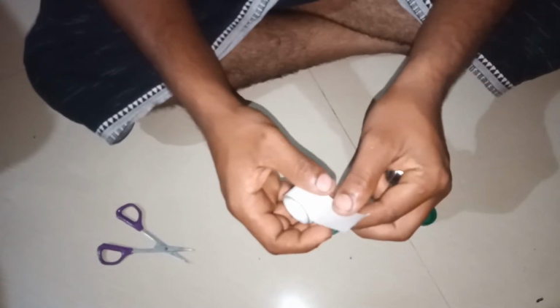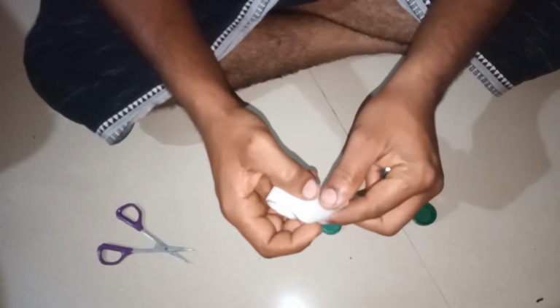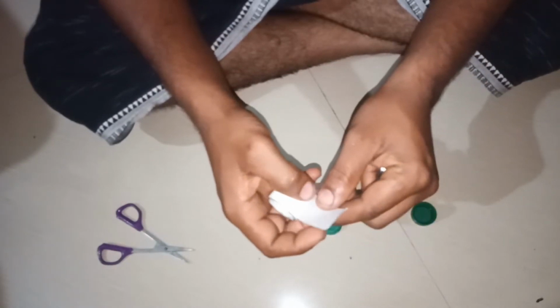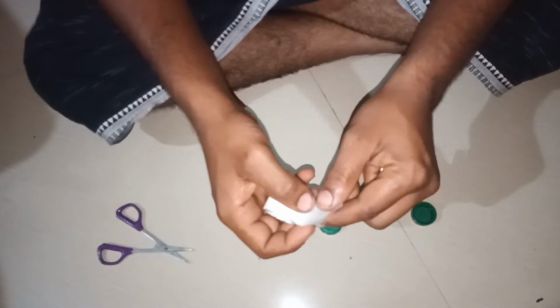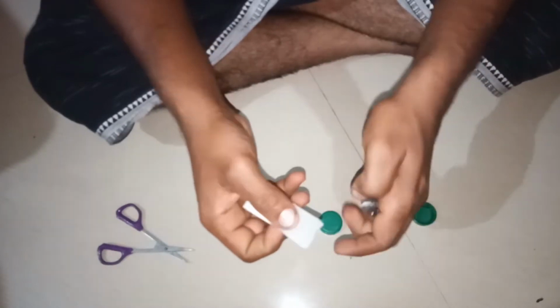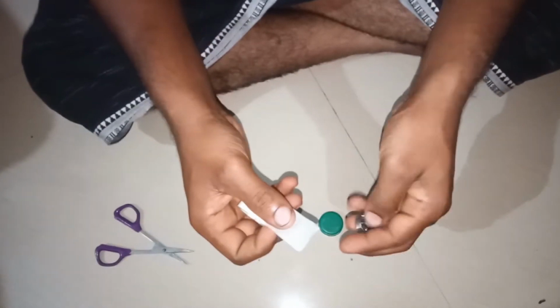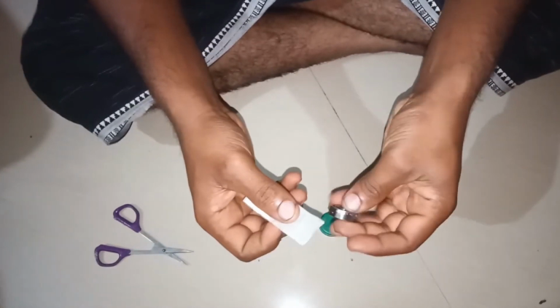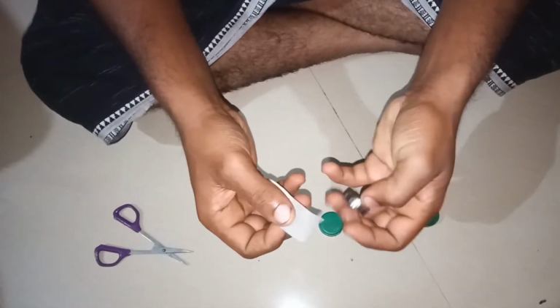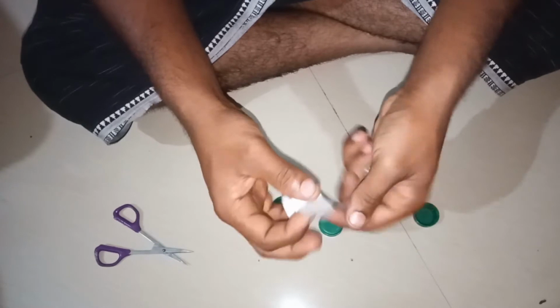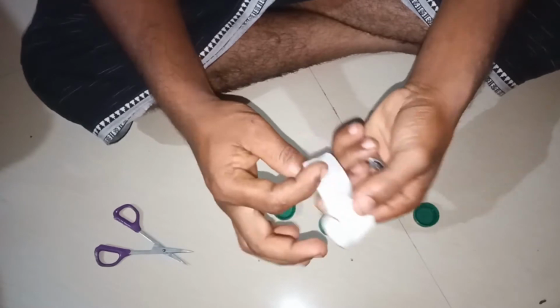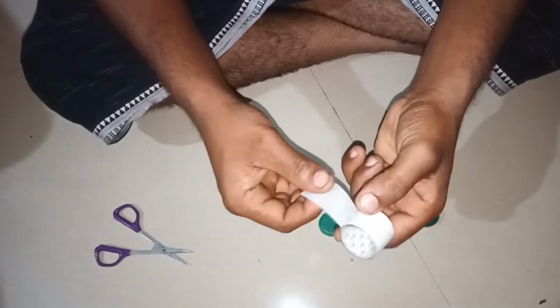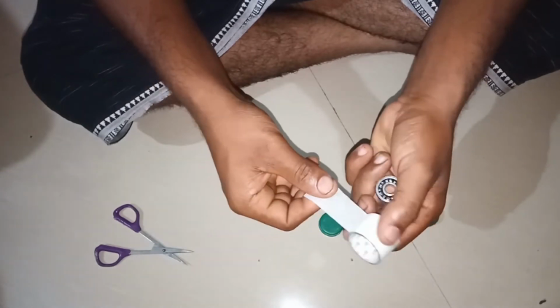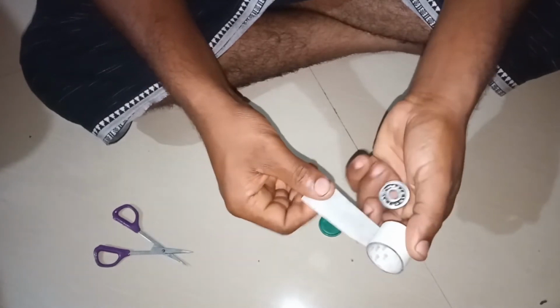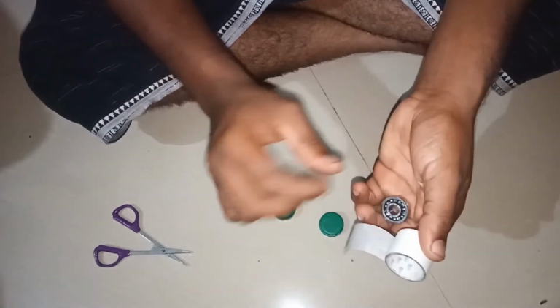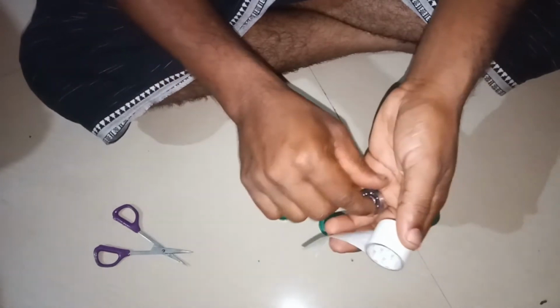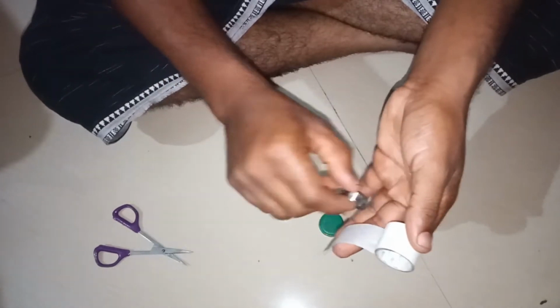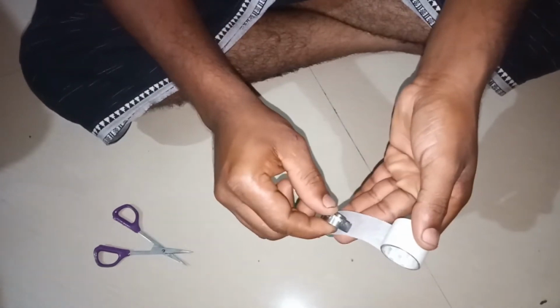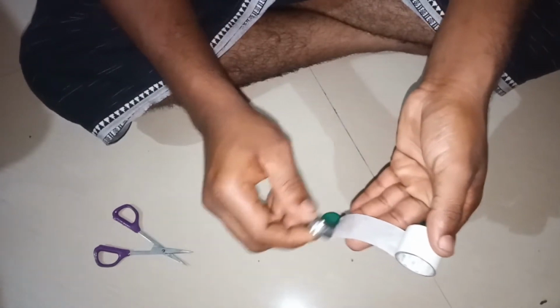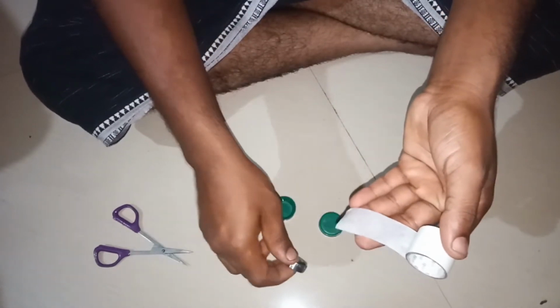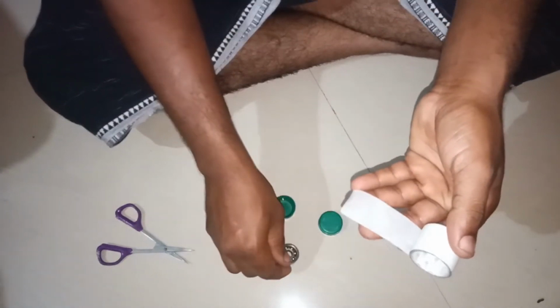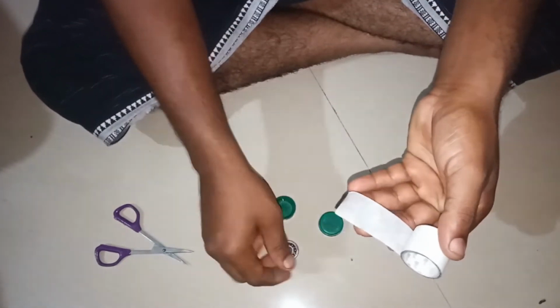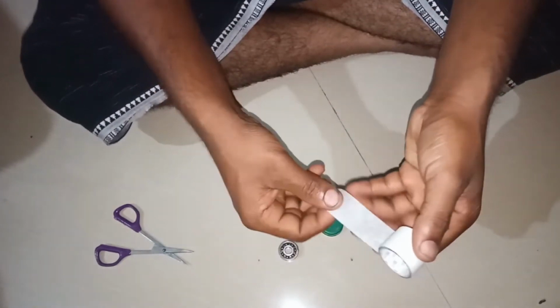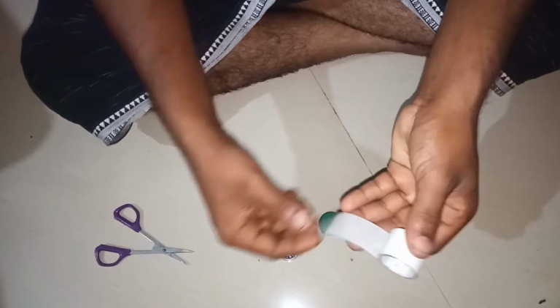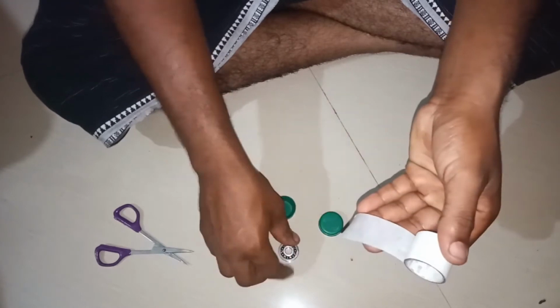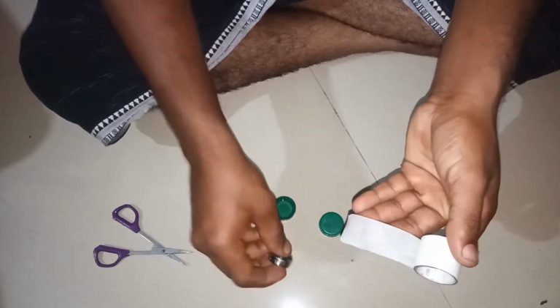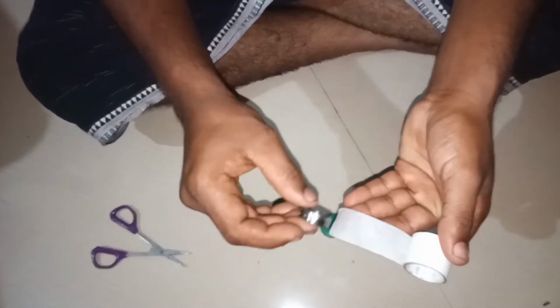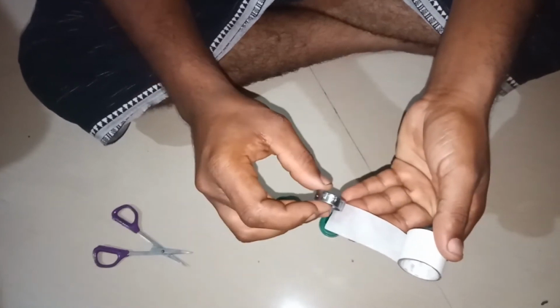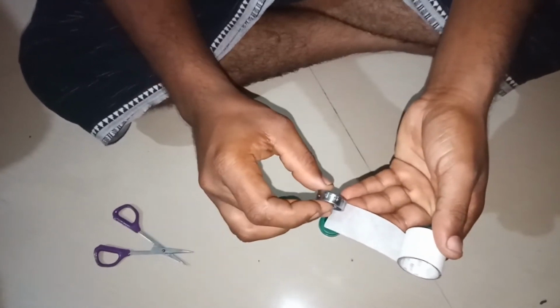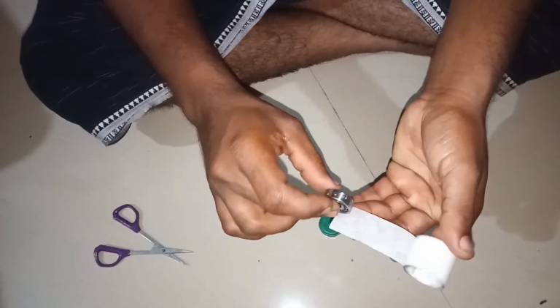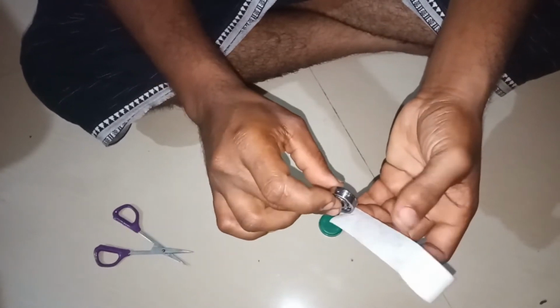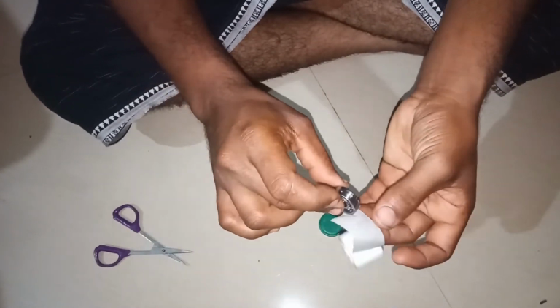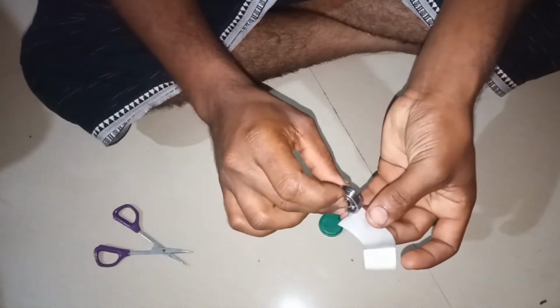This is the roll. We will remove the bearing. We will put the oil on the side.